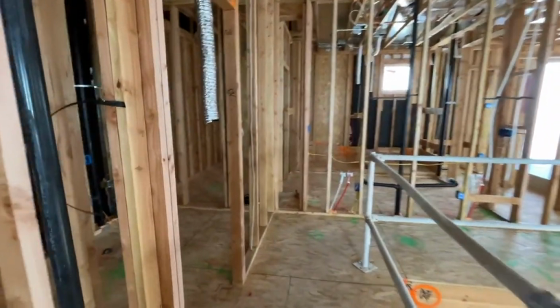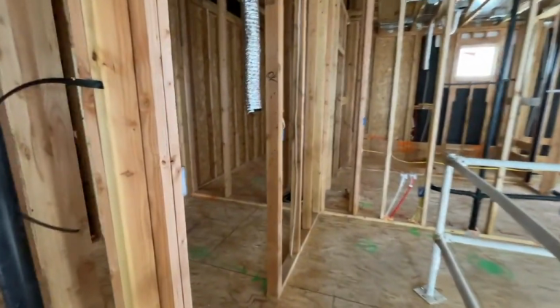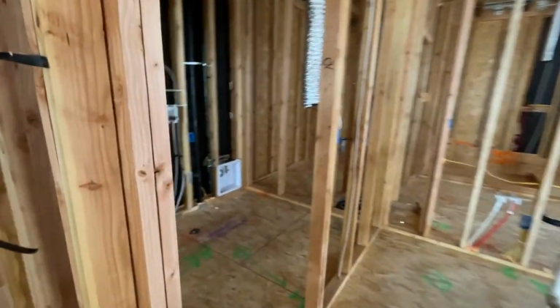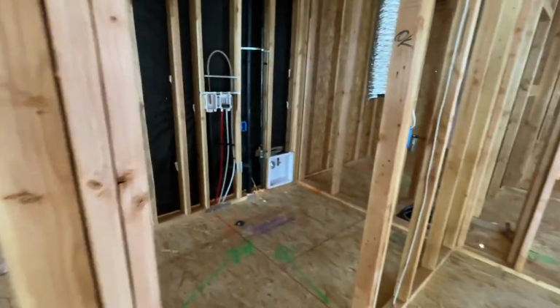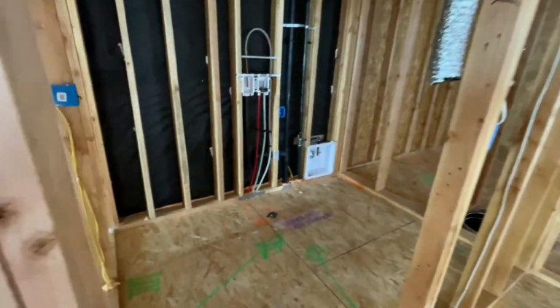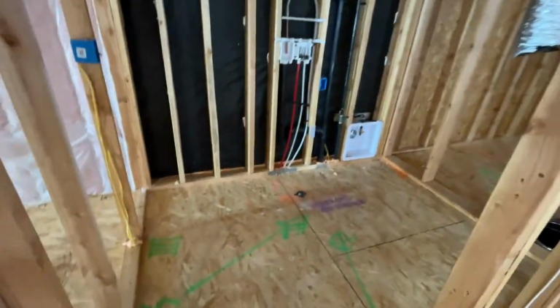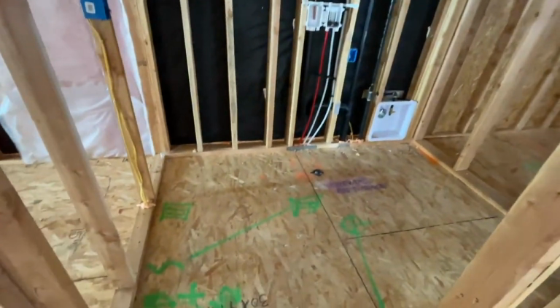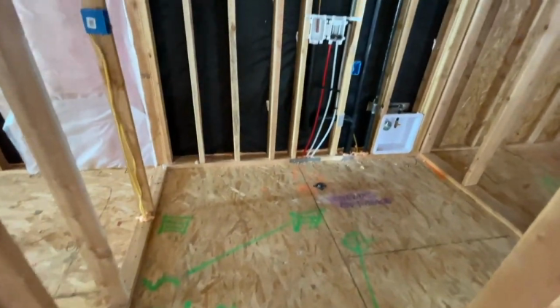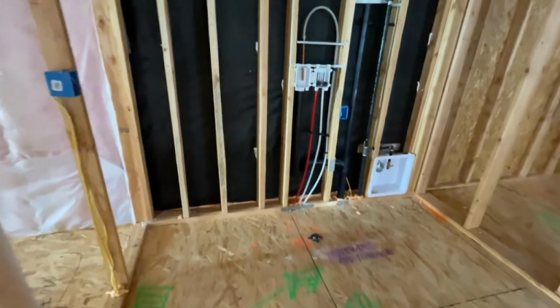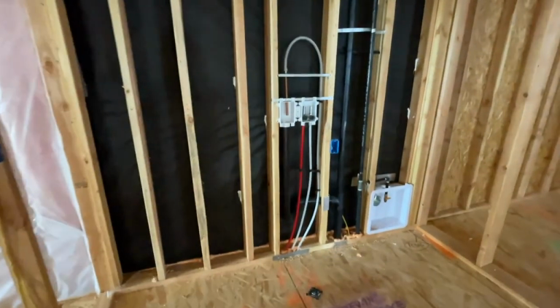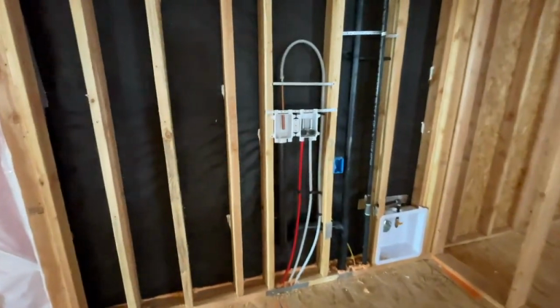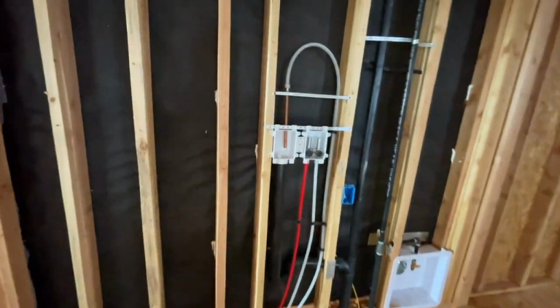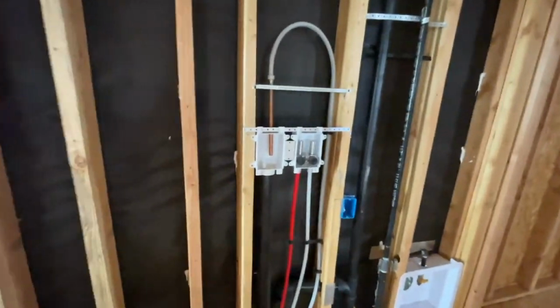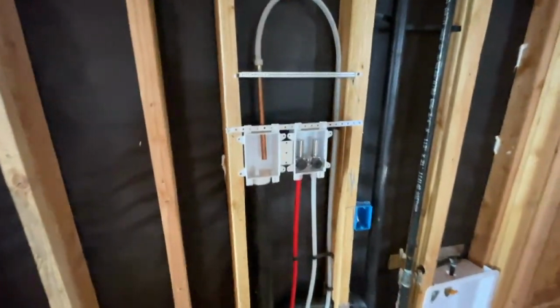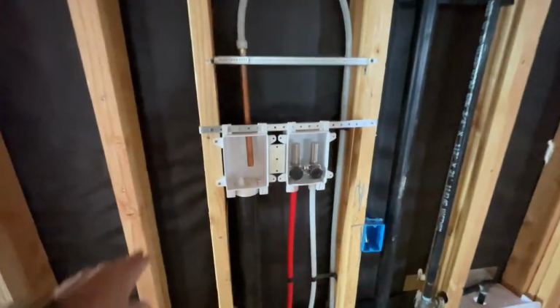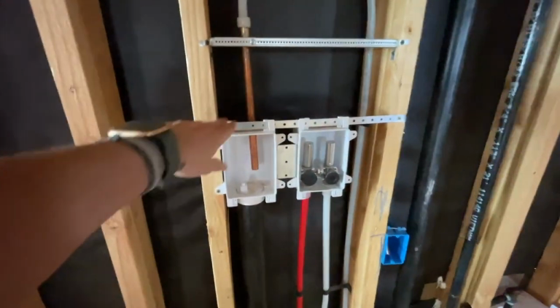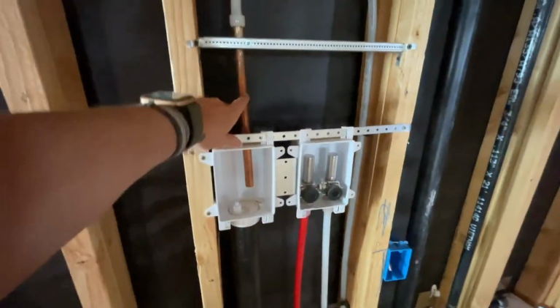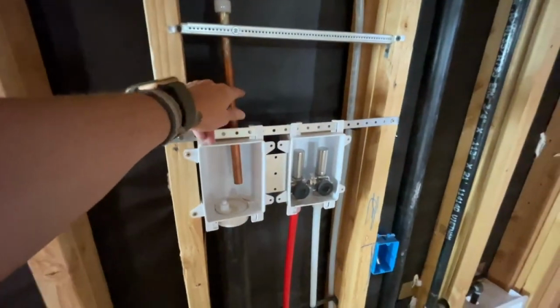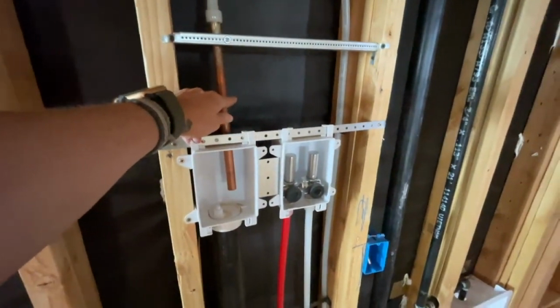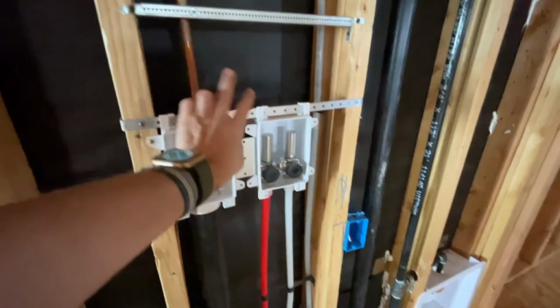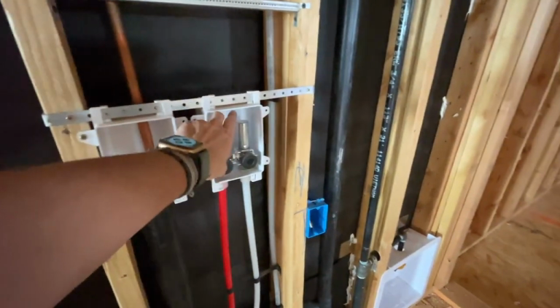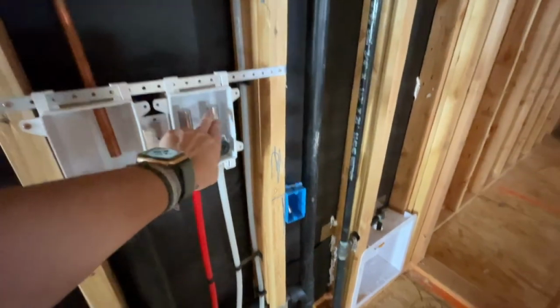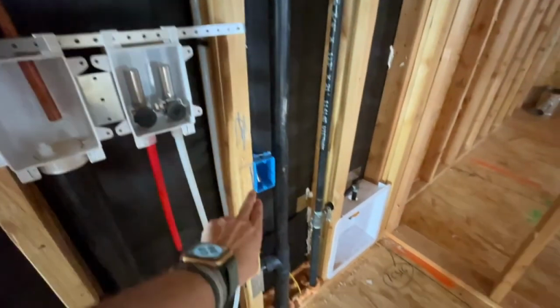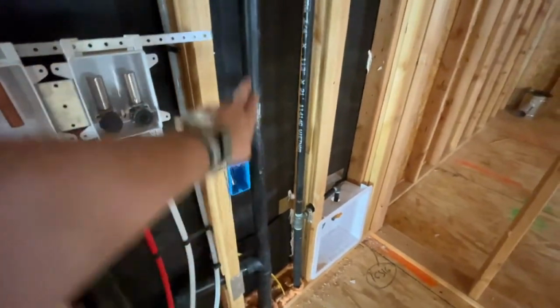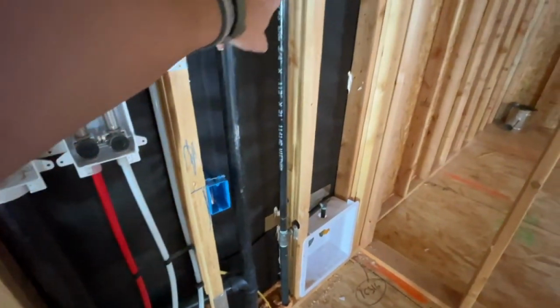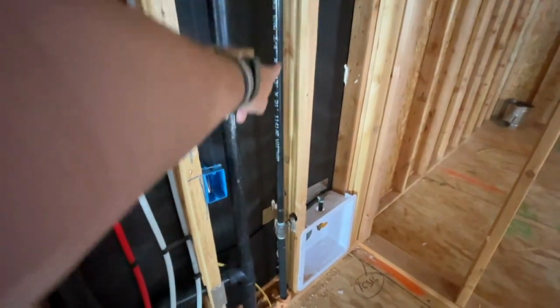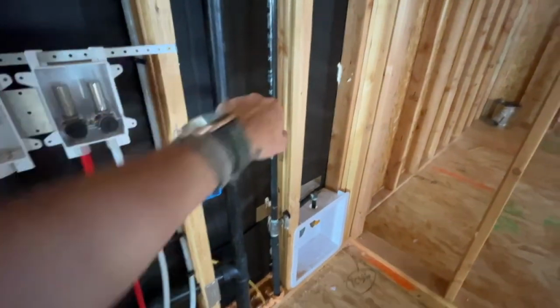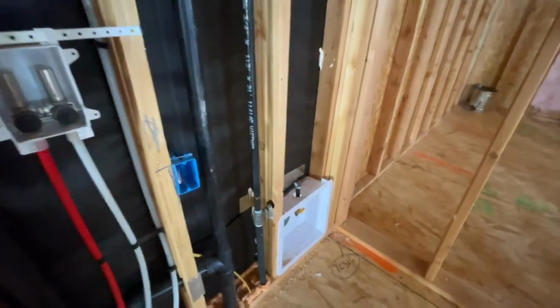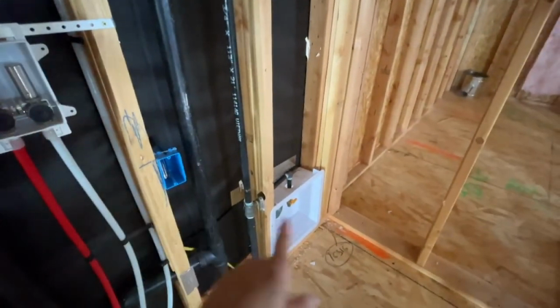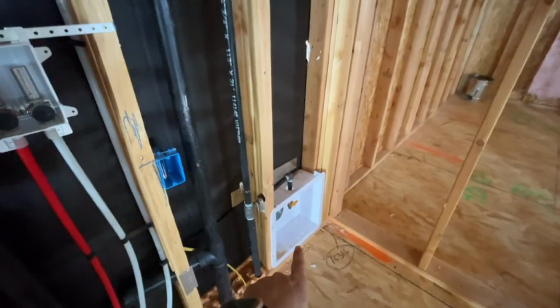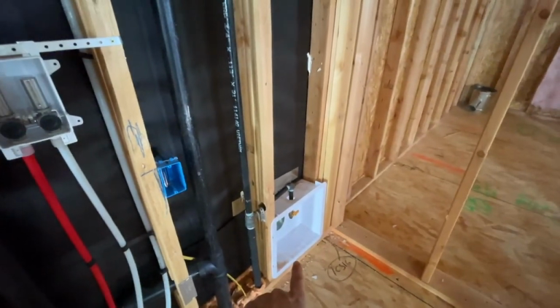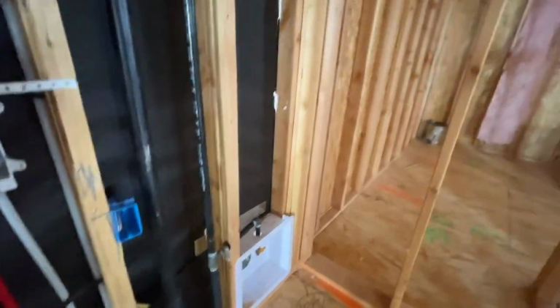Upstairs is the laundry room — it's a good size. Your water lines; I think this is the water softener line. The hot and cold, your plumbing, your gas — and that's for the dryer.